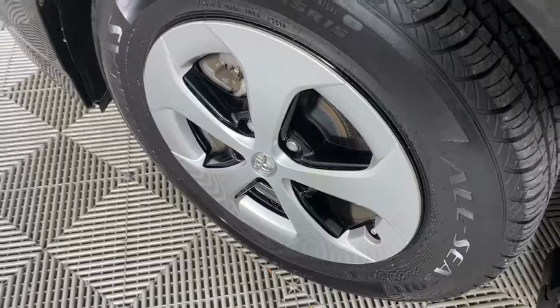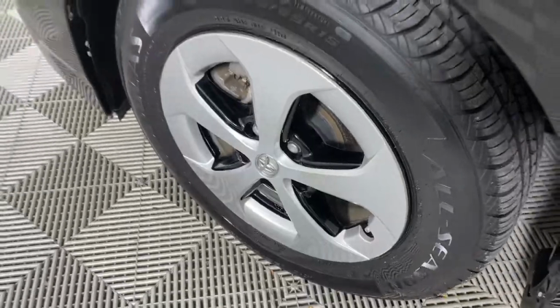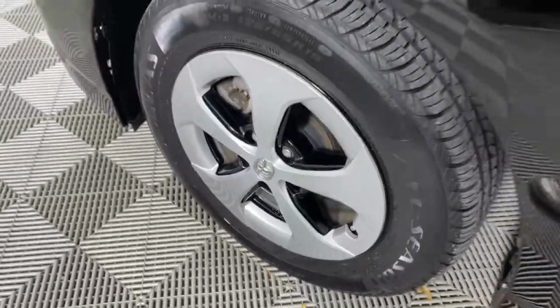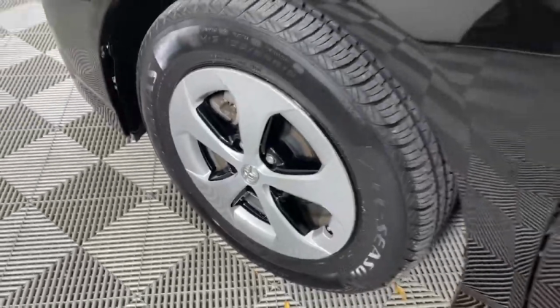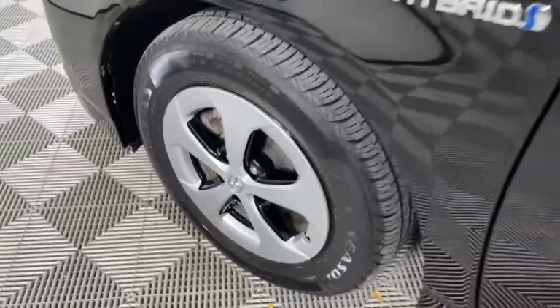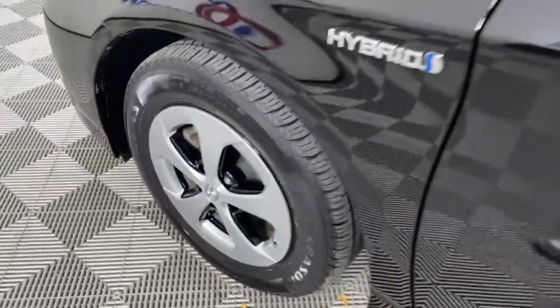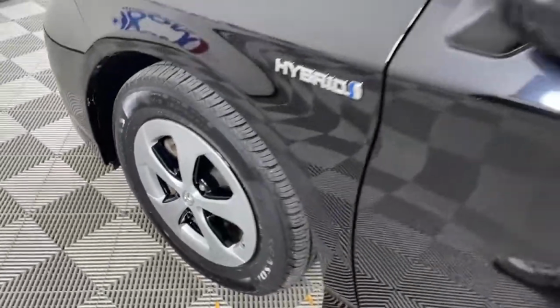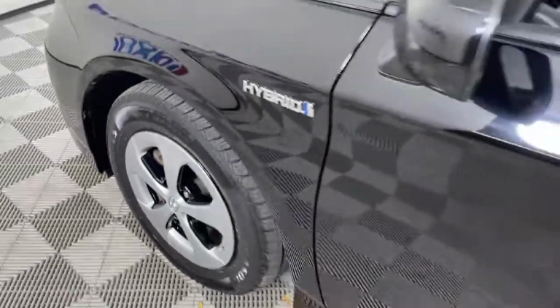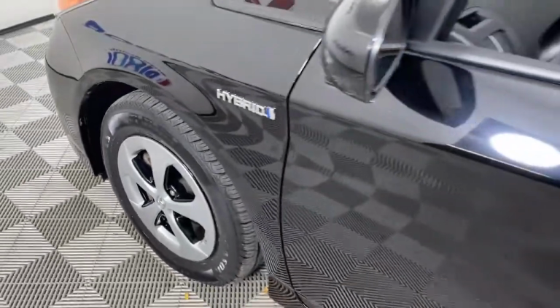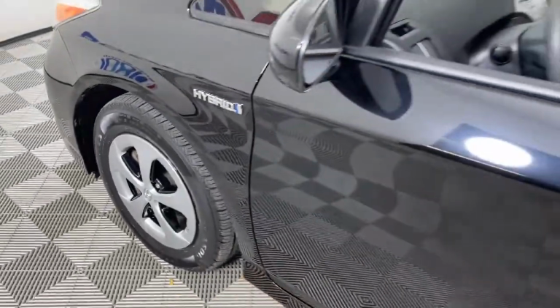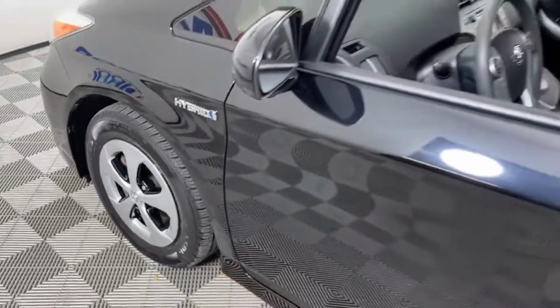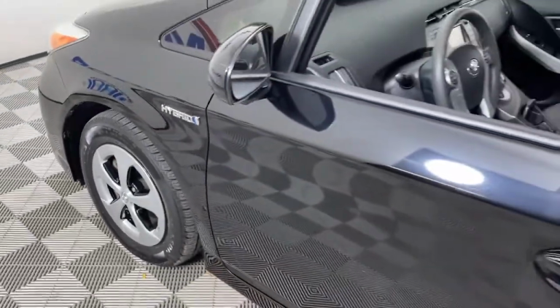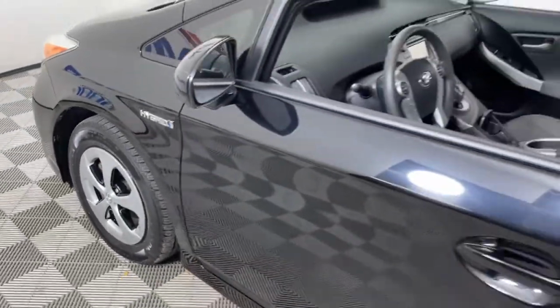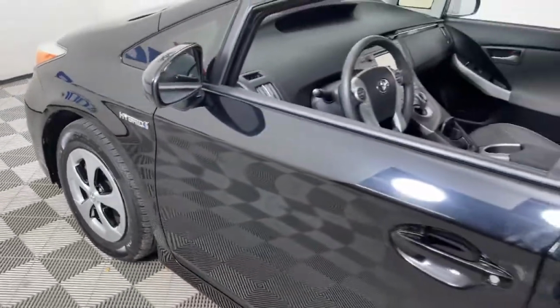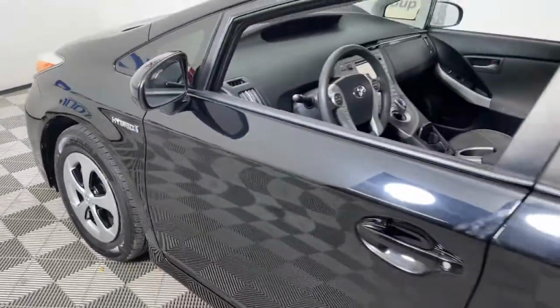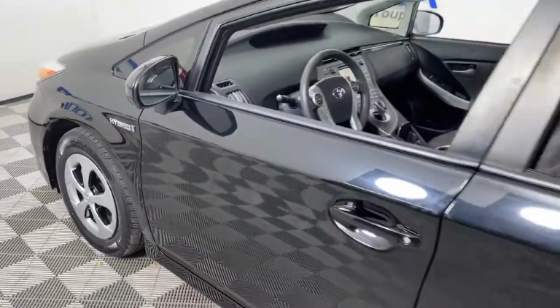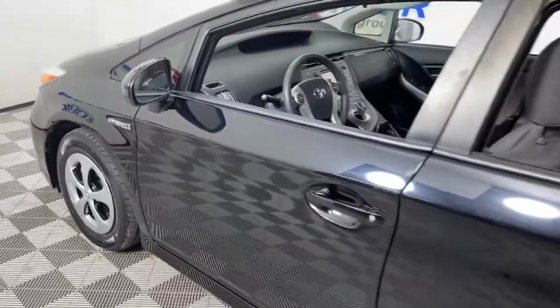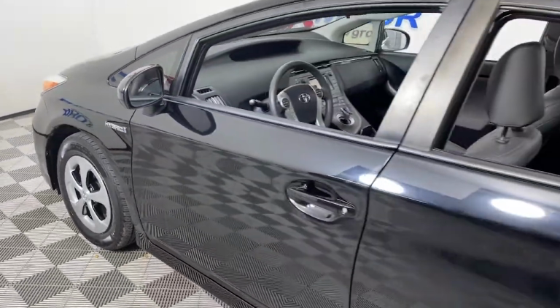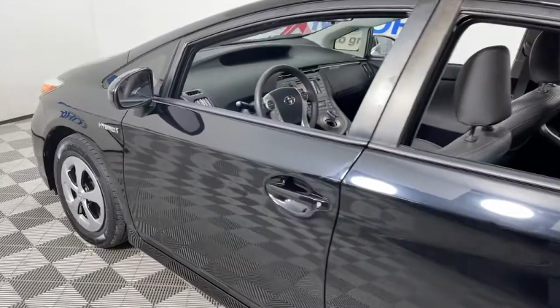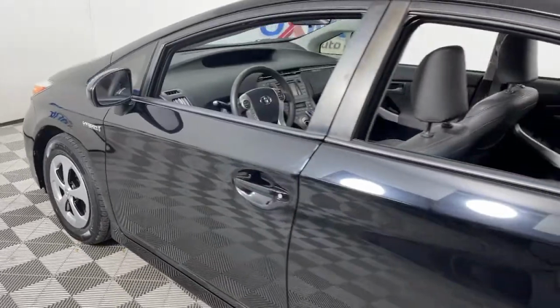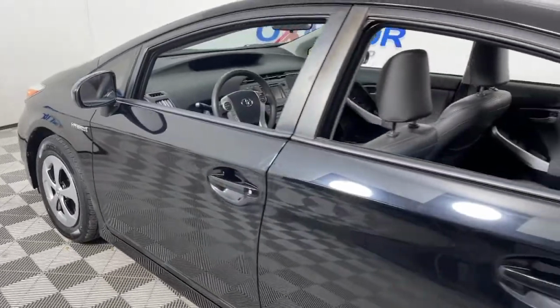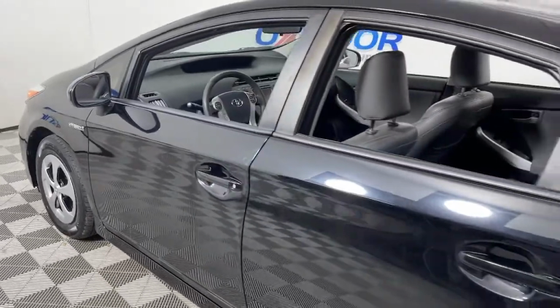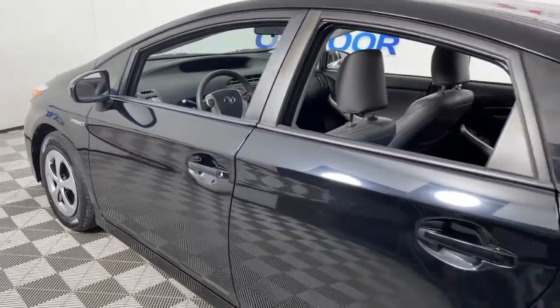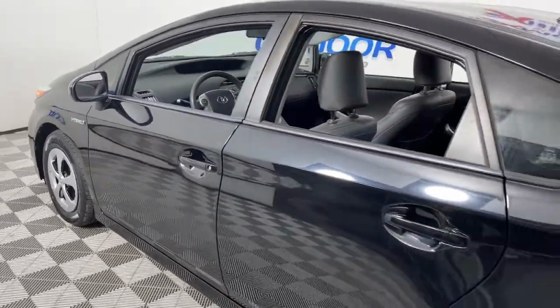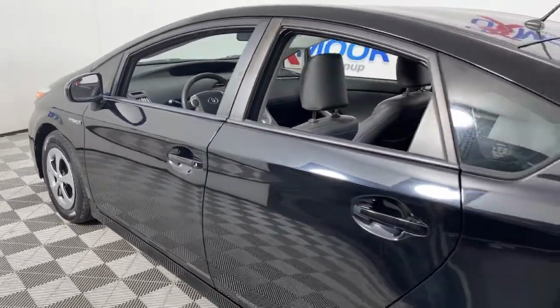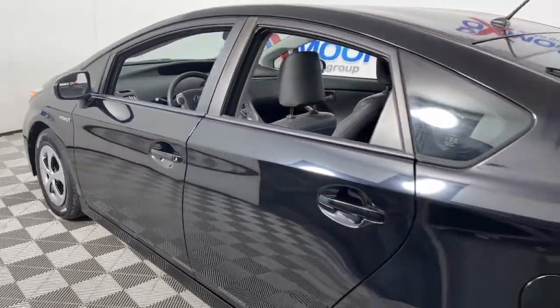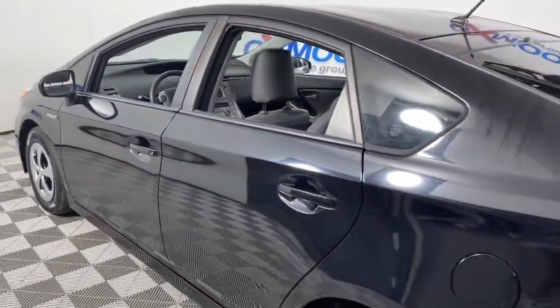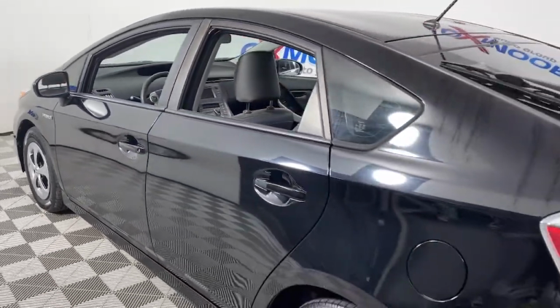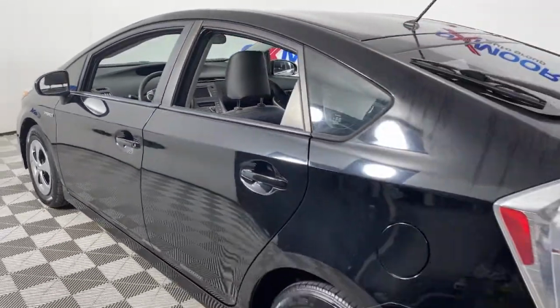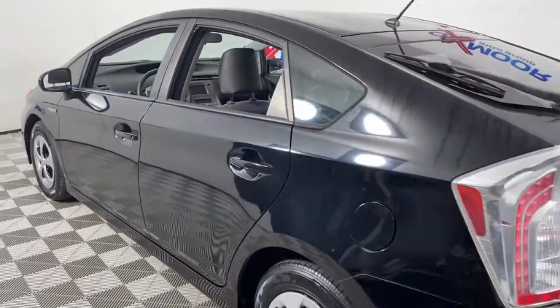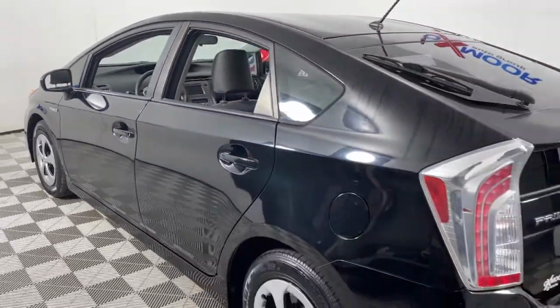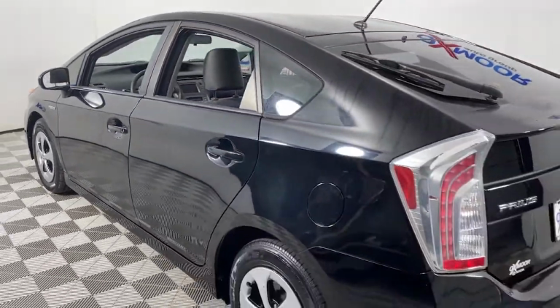You just found the 2013 Toyota Prius. With less than 70,000 miles on the odometer, this vehicle provides excellent value.